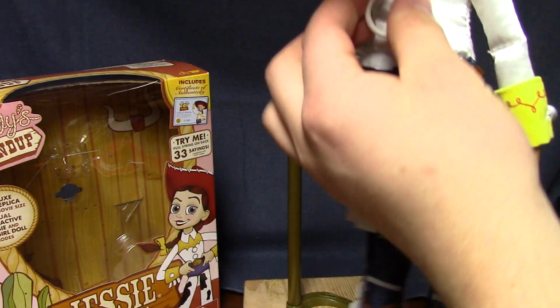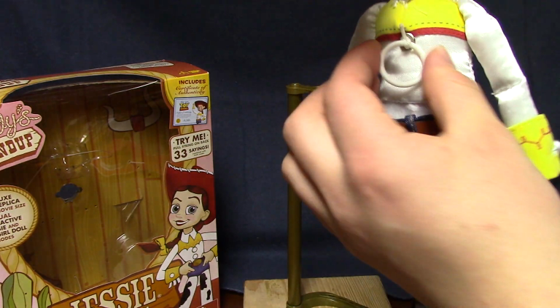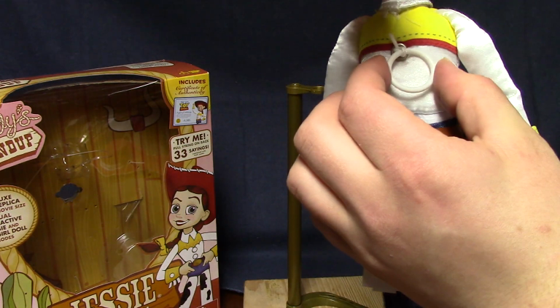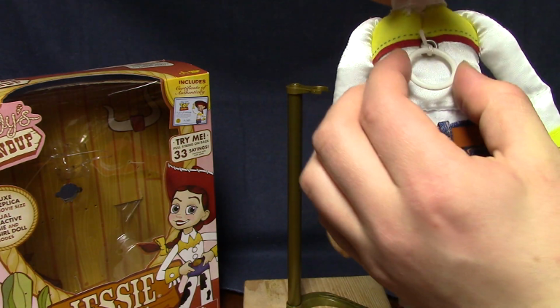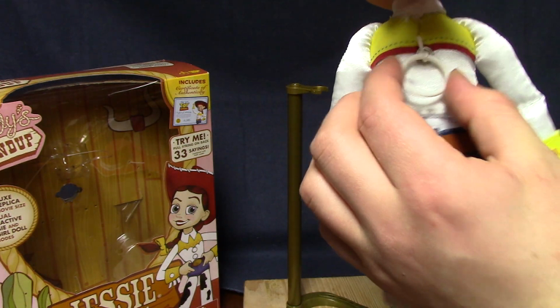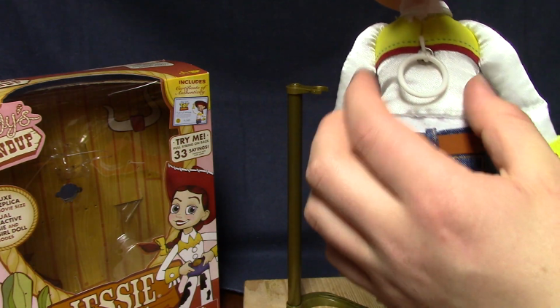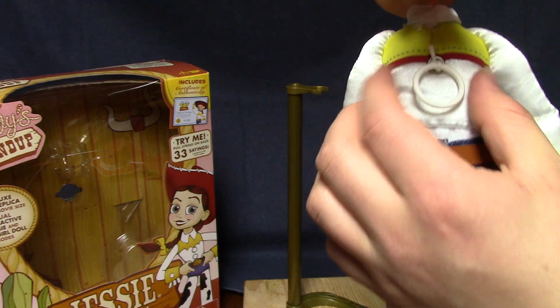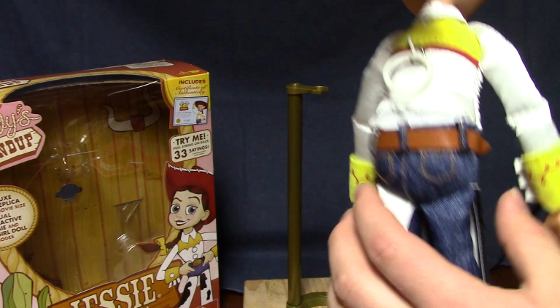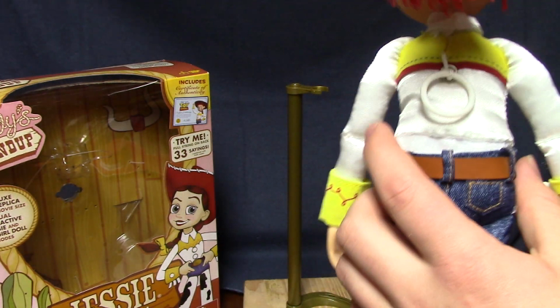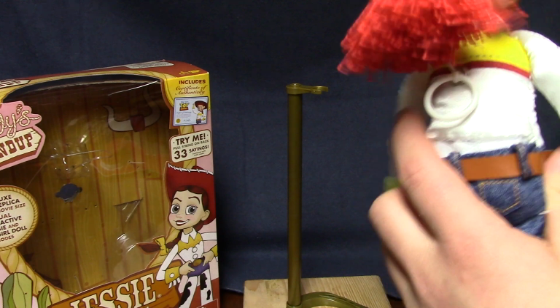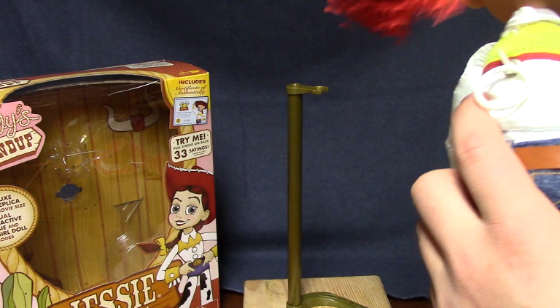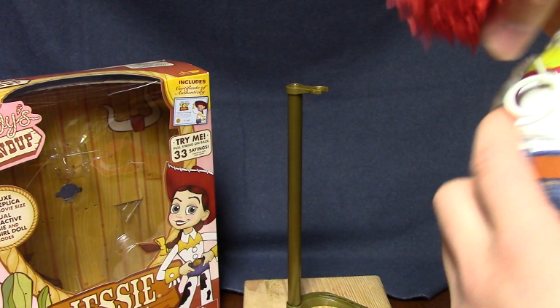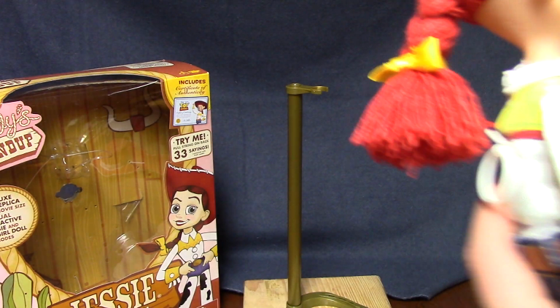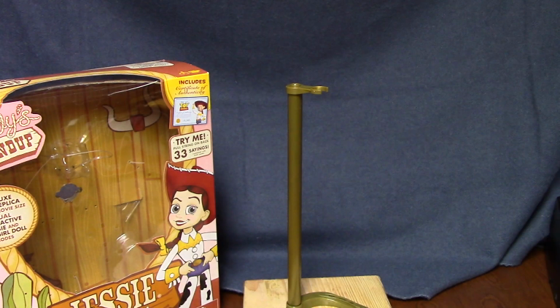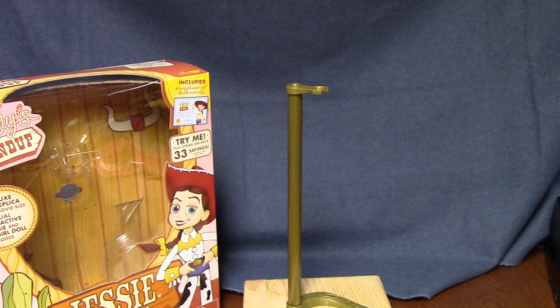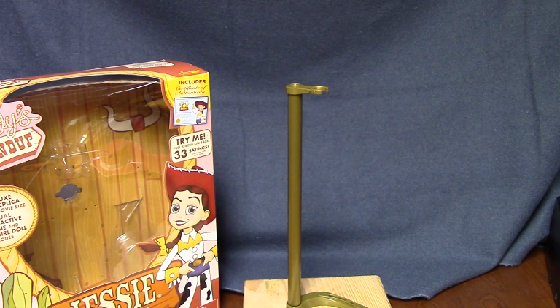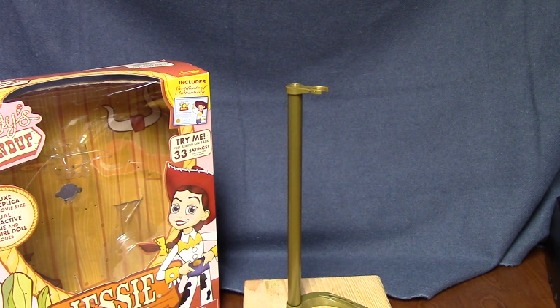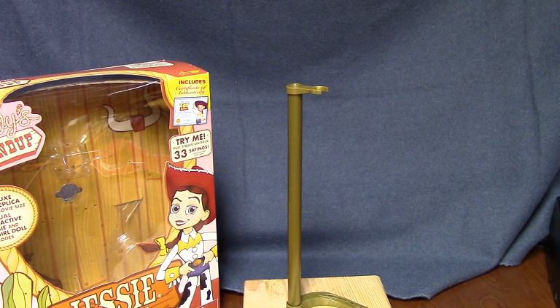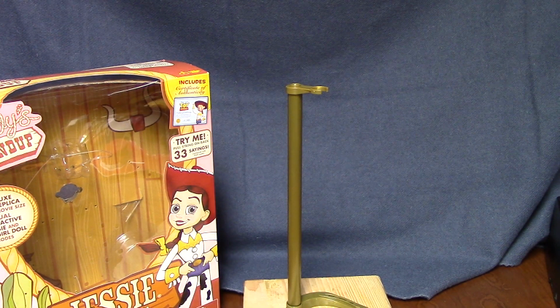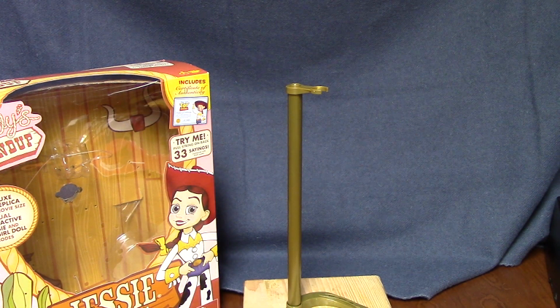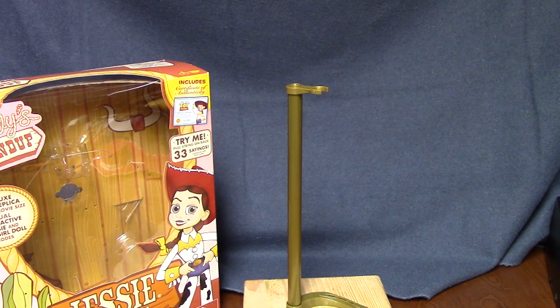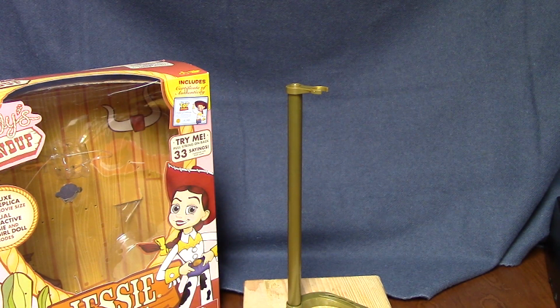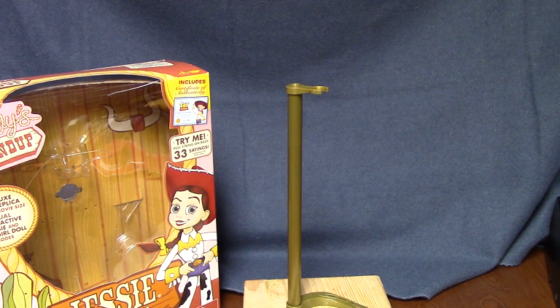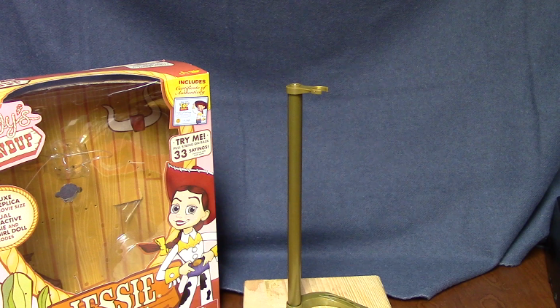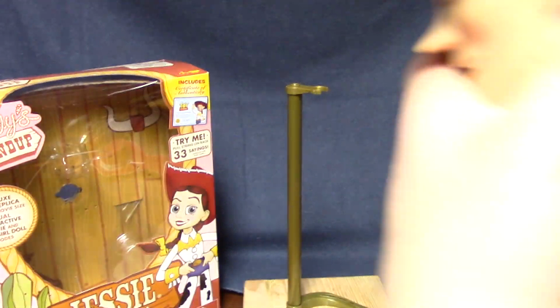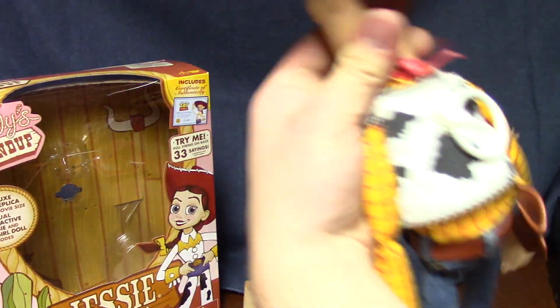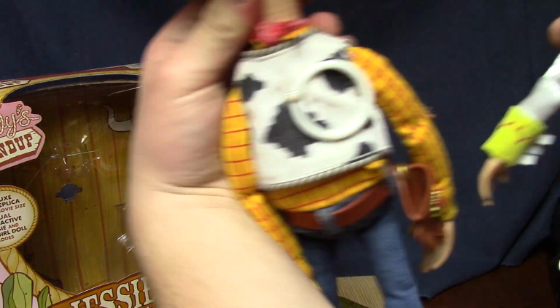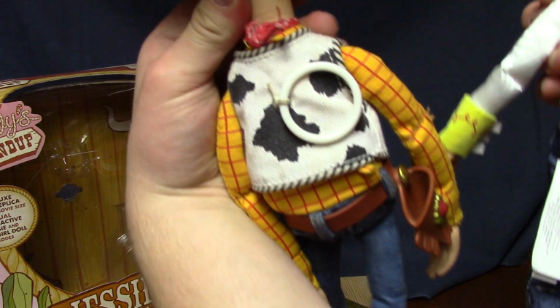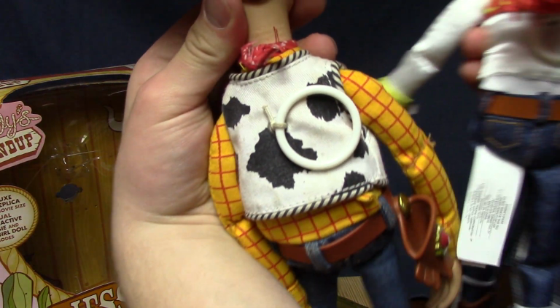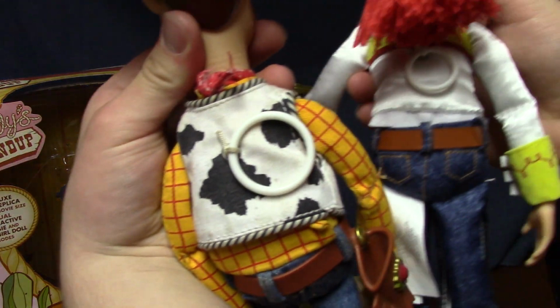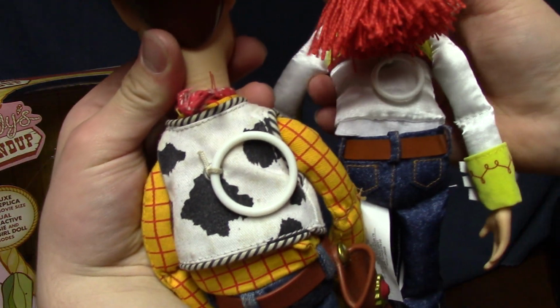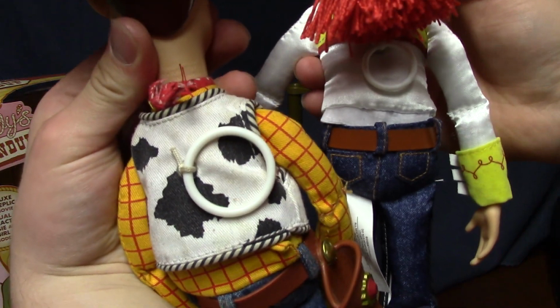The pull string is smaller on this than on Woody. If you look at the Woody figure, you can see he has a much bigger pull string than she does.